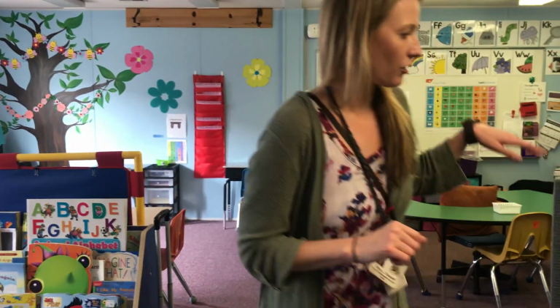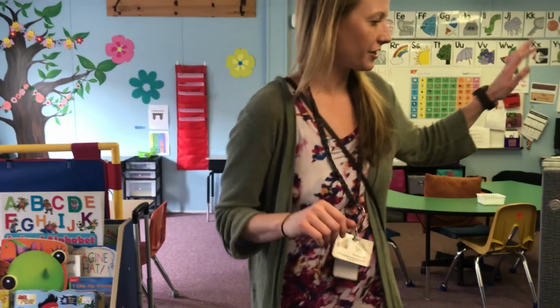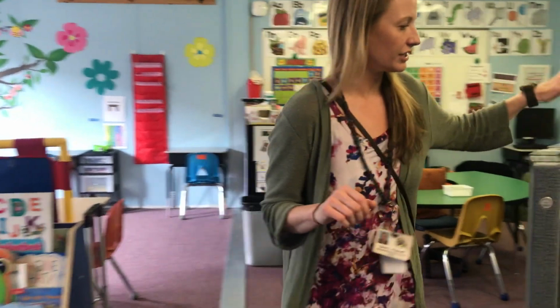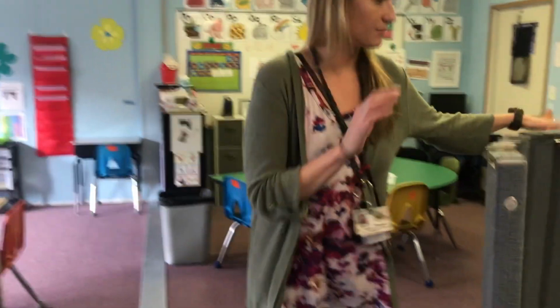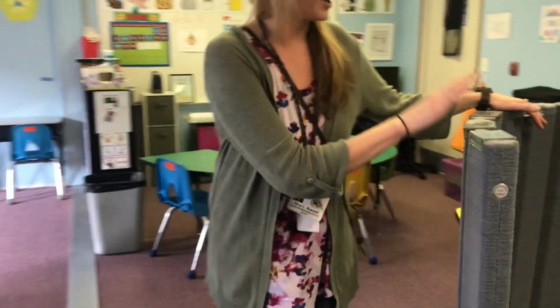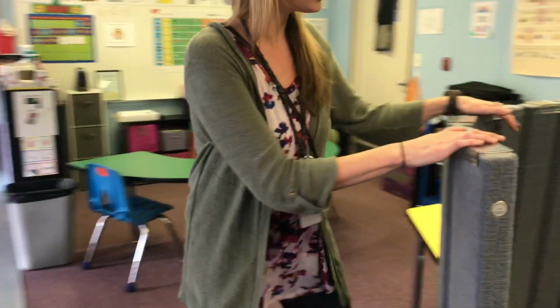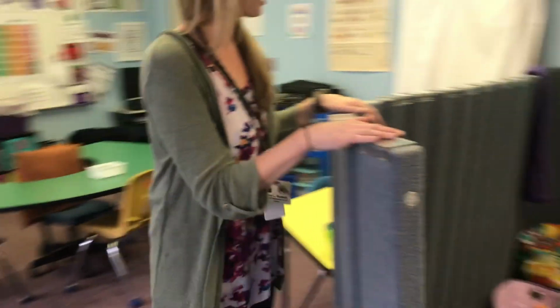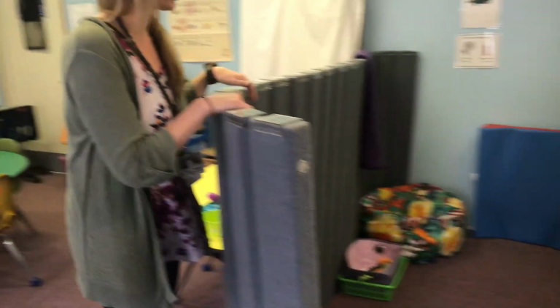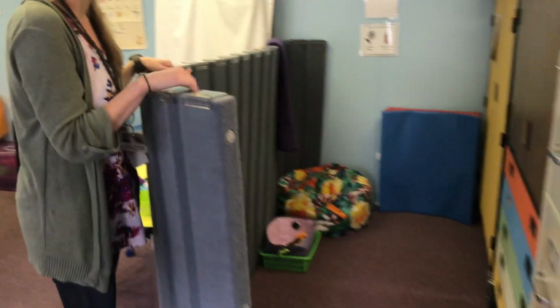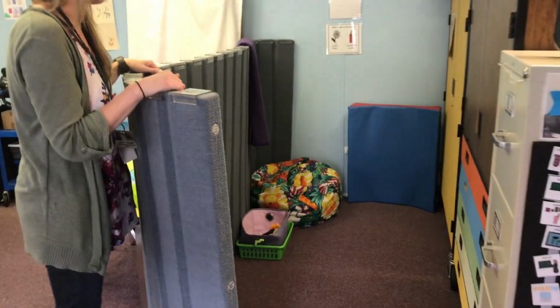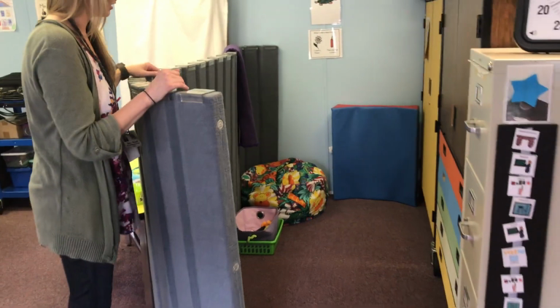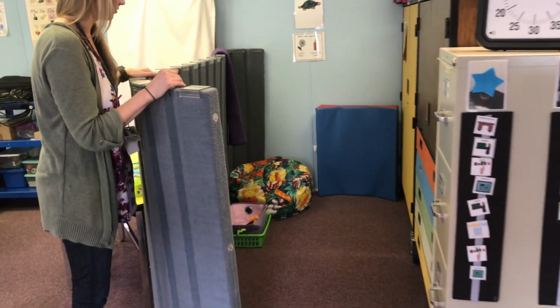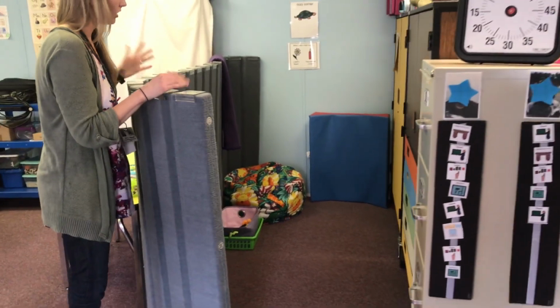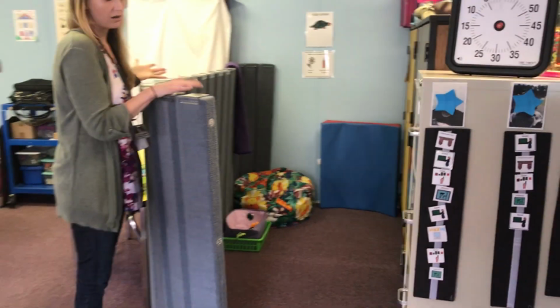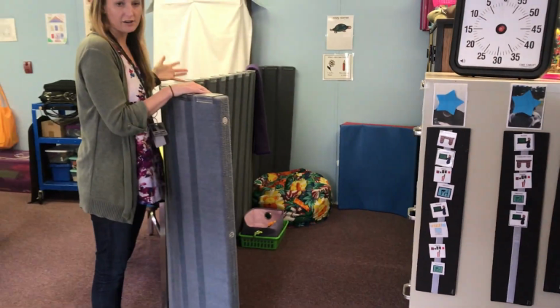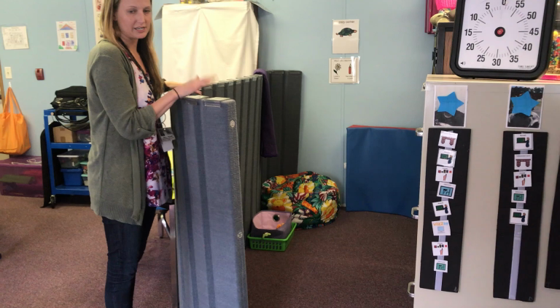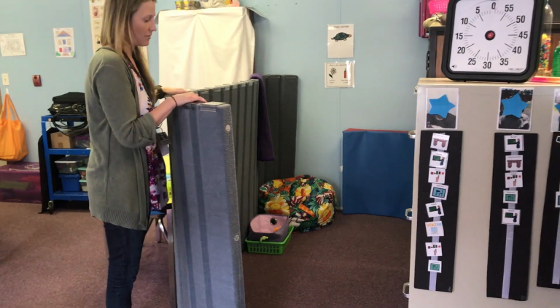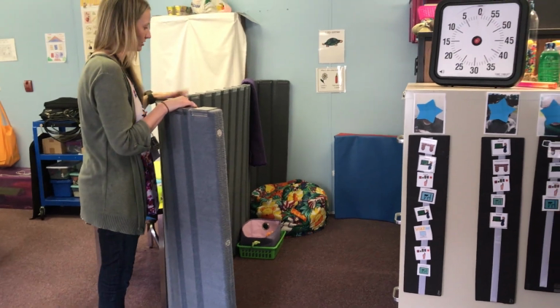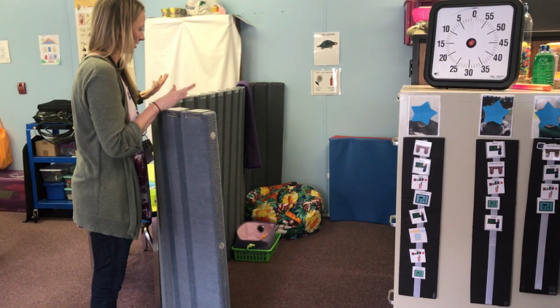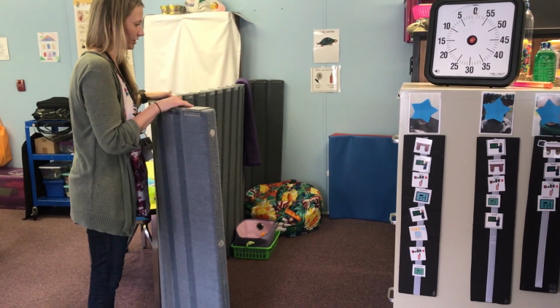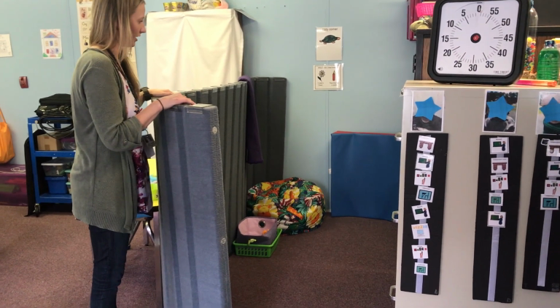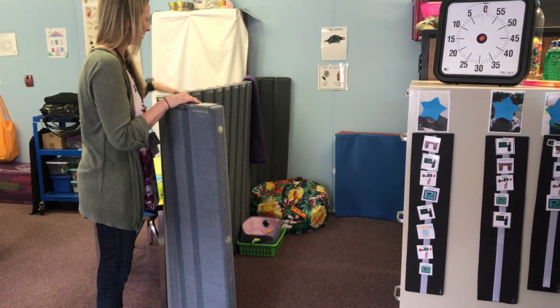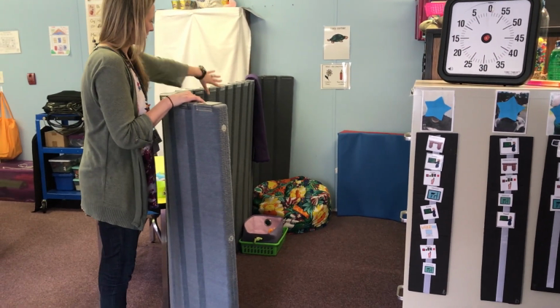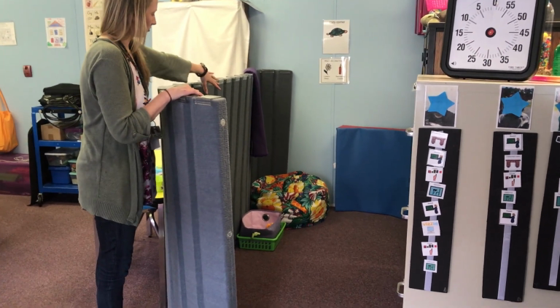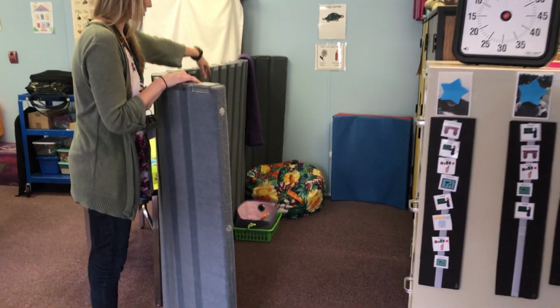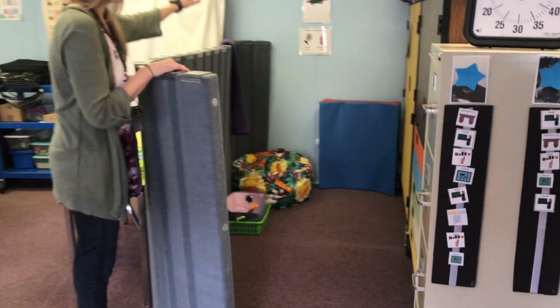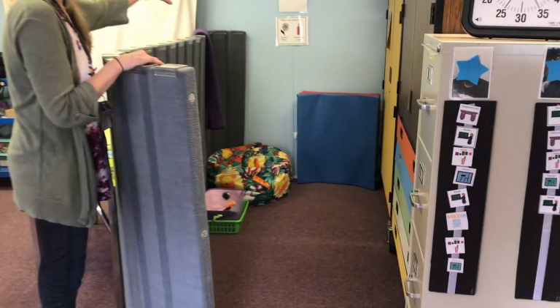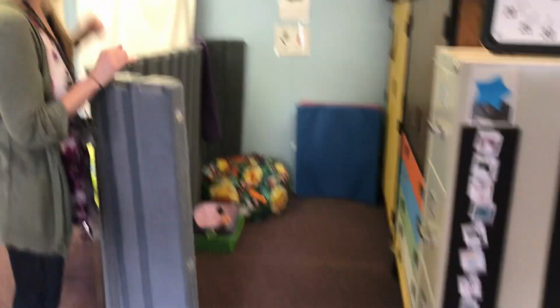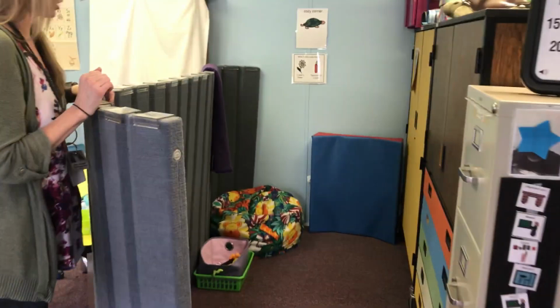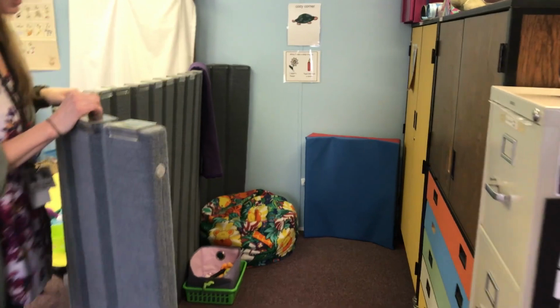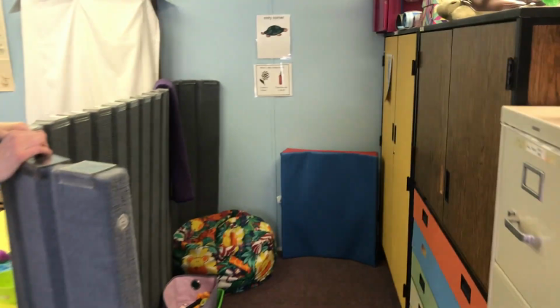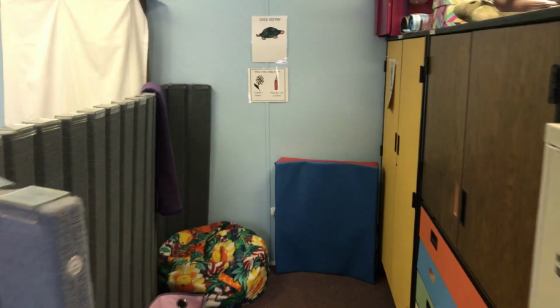Over here is my cozy corner where kids can come if they need to calm down or take a timeout, just kind of breathe. They can use the cushions and our Tucker the Turtle story.